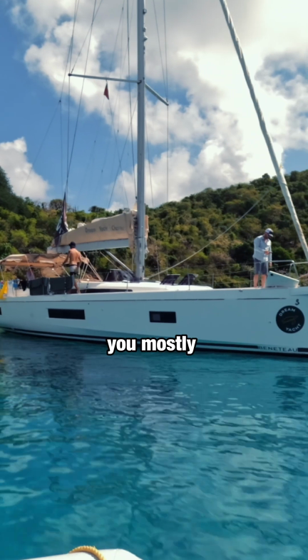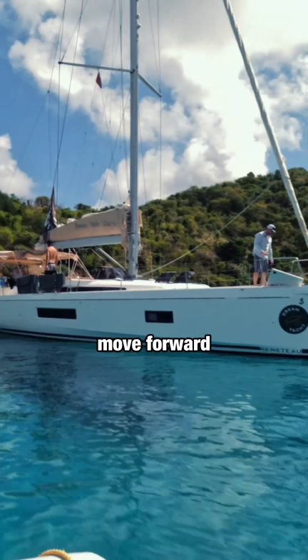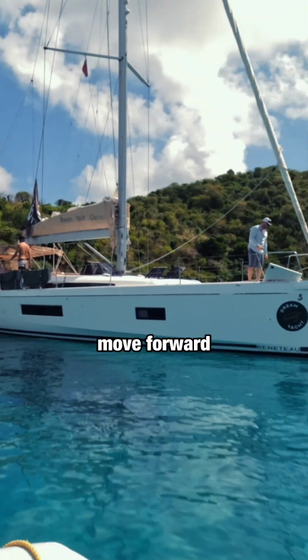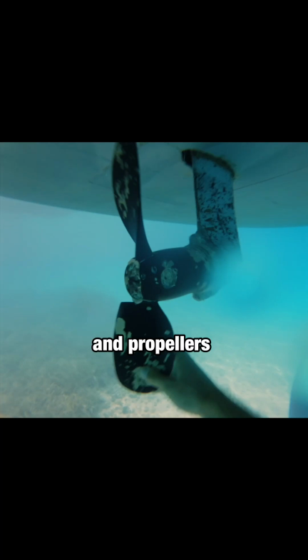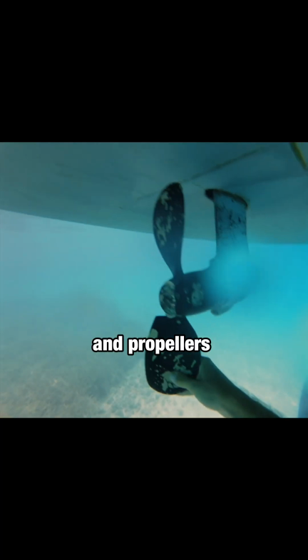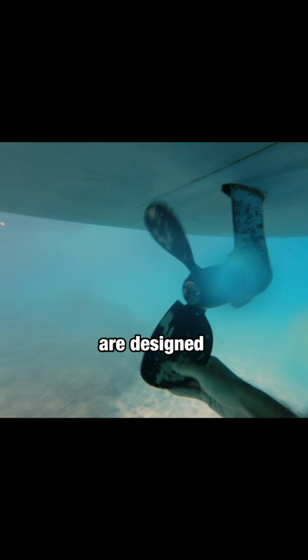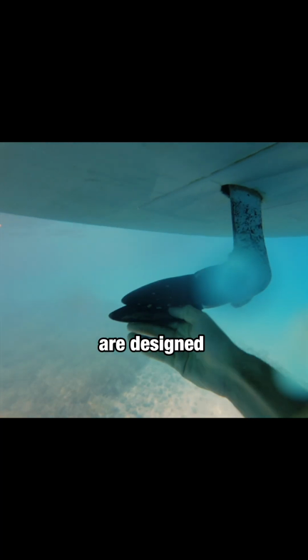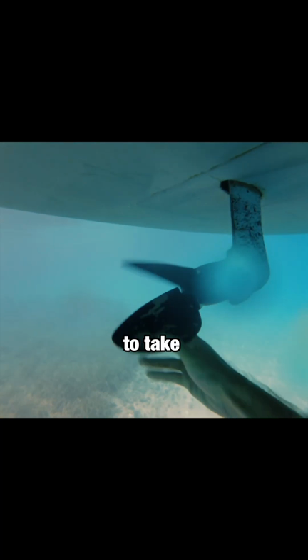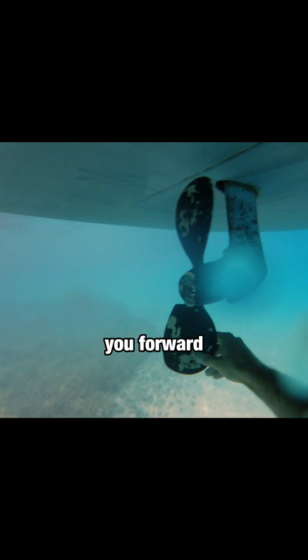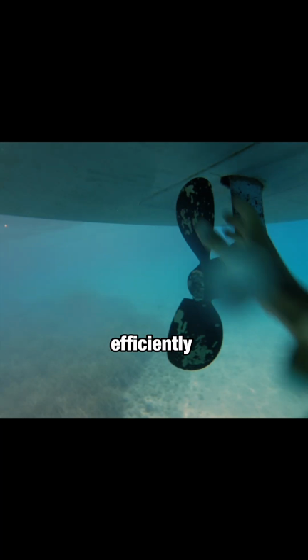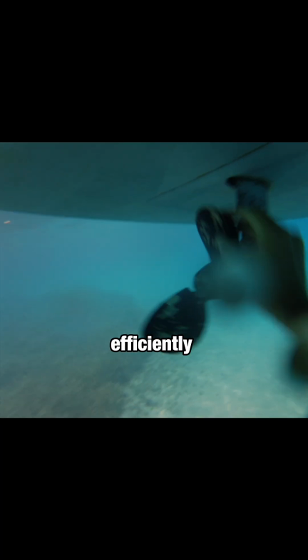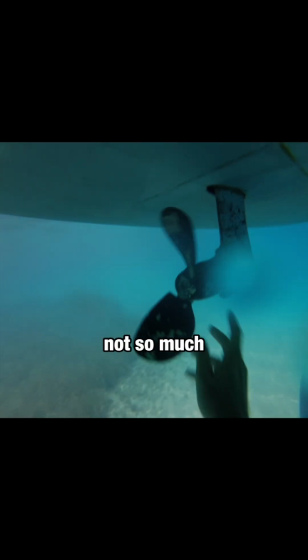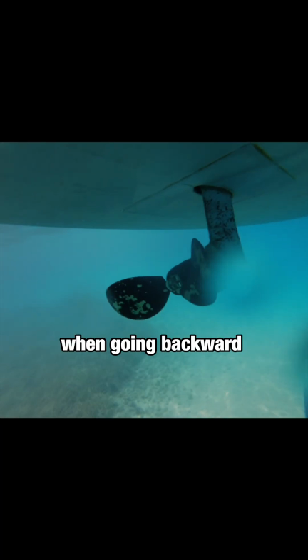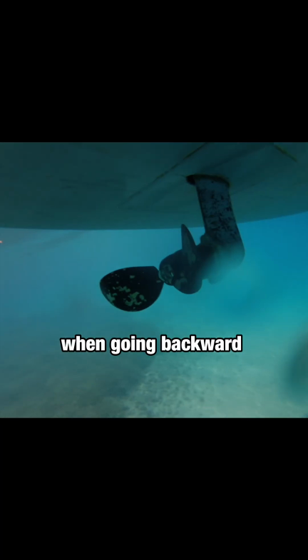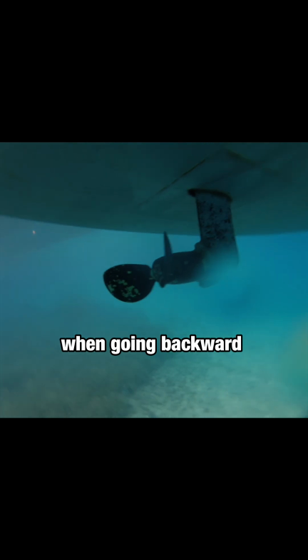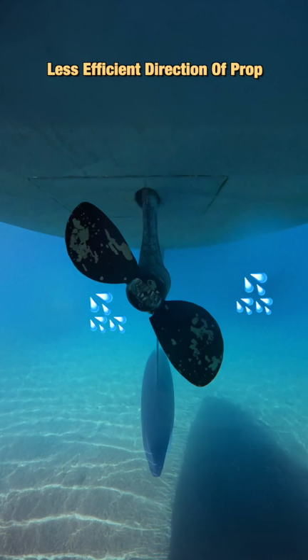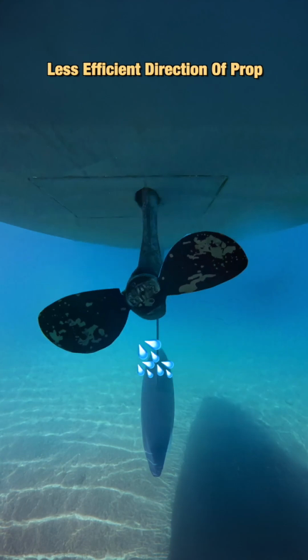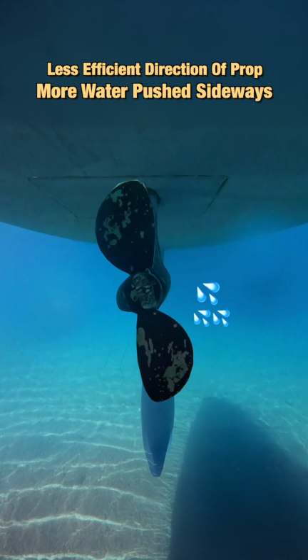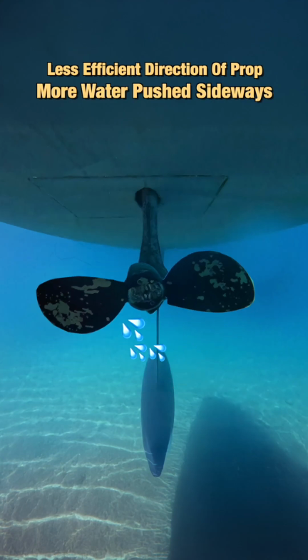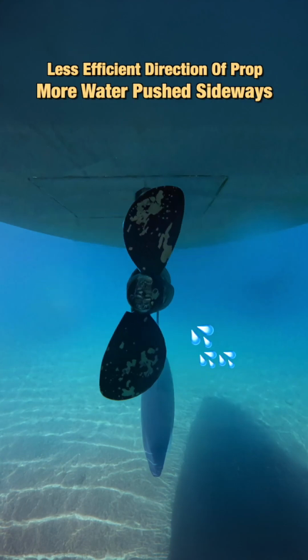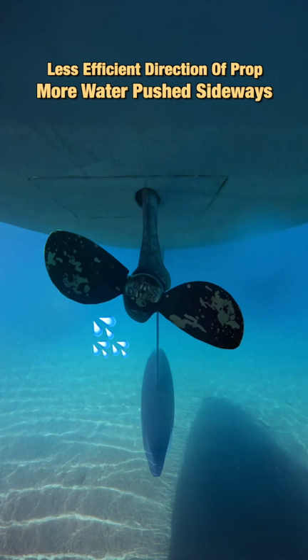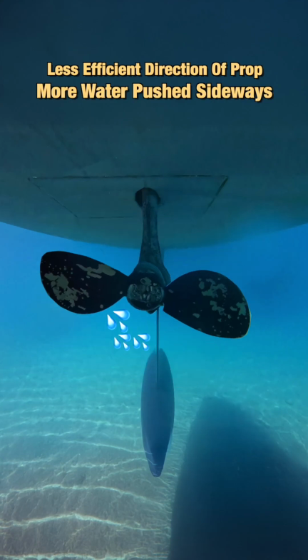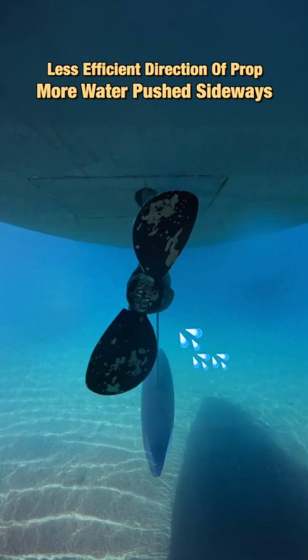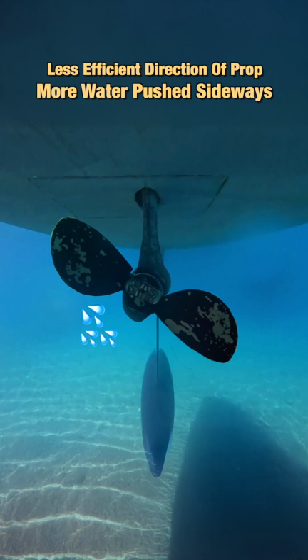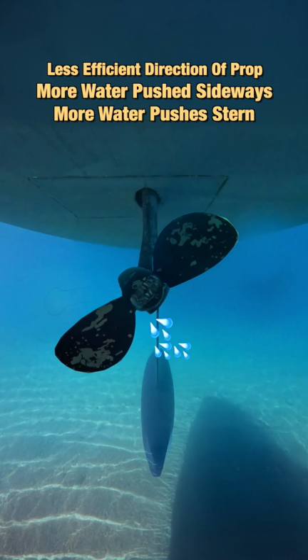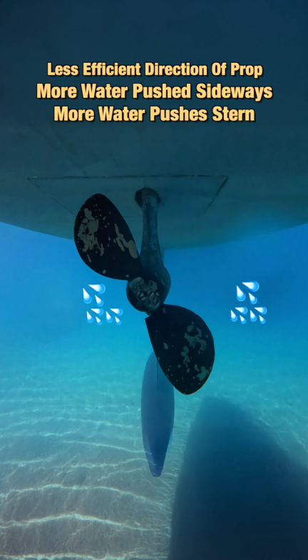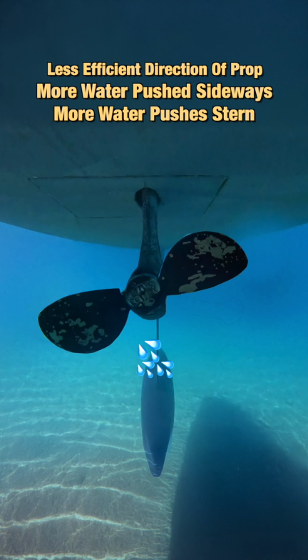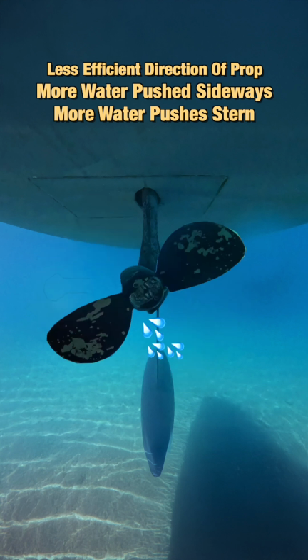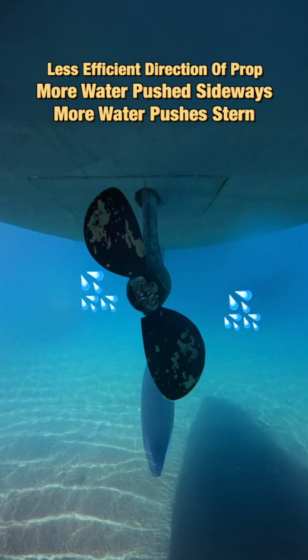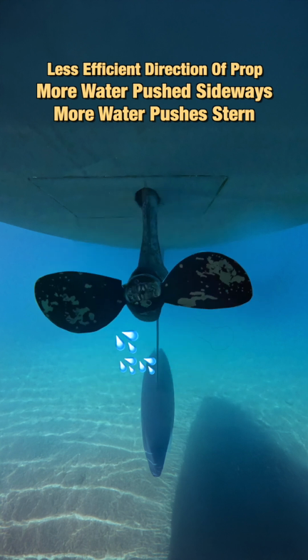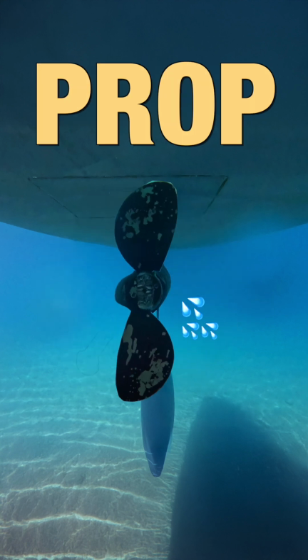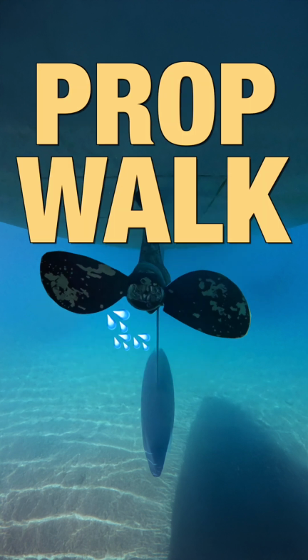Now on a boat, you mostly move forward. And propellers are designed to take you forward efficiently — not so much when going backwards. You create more turbulence, and this causes this phenomenon to enhance when you're going backward. And it got the name PropWalk.